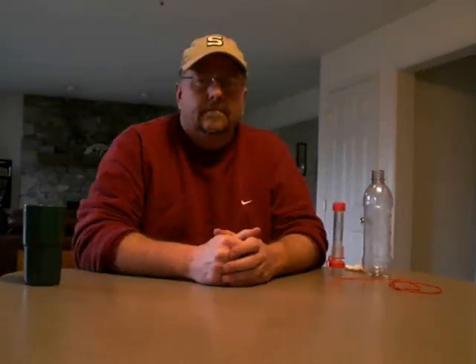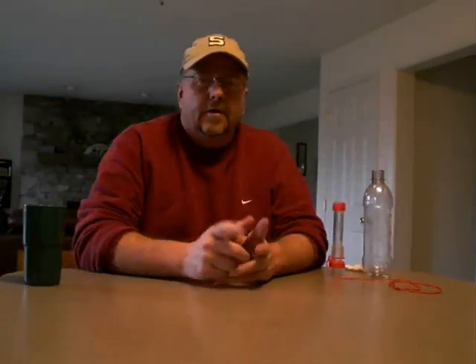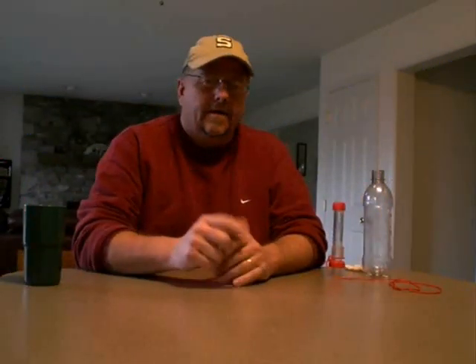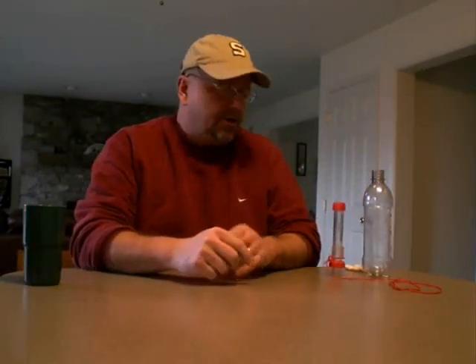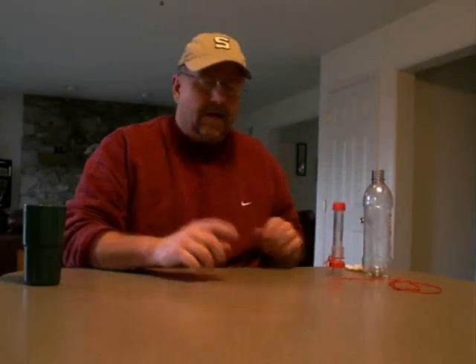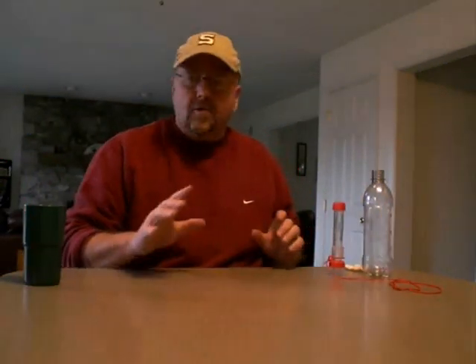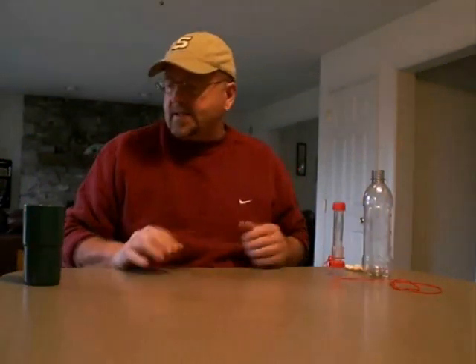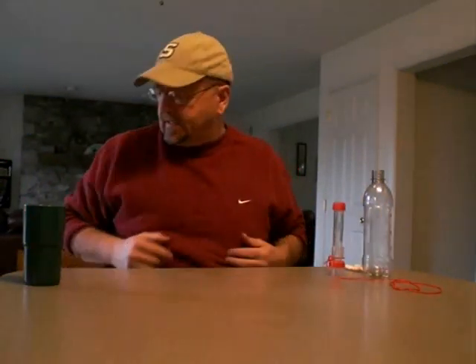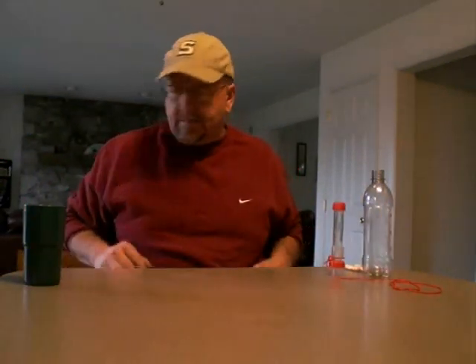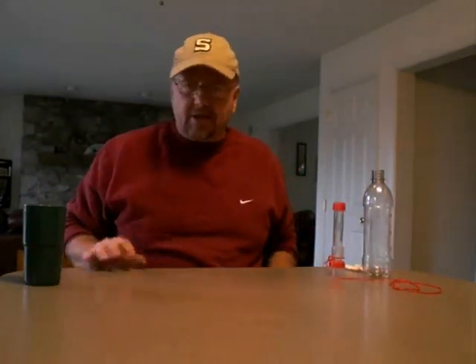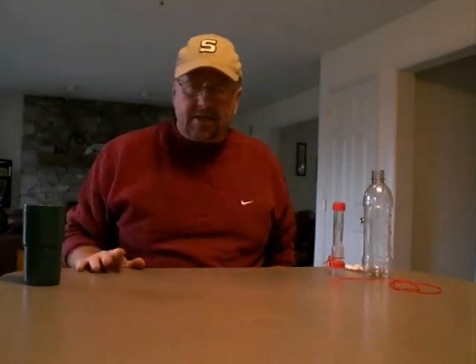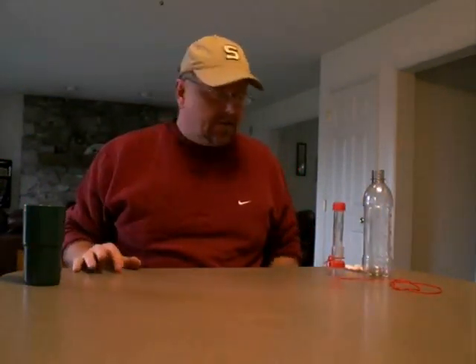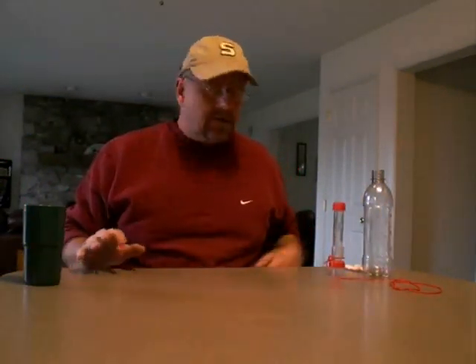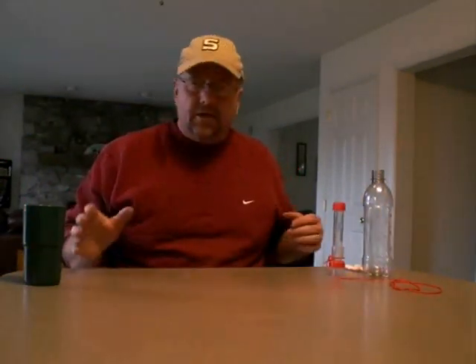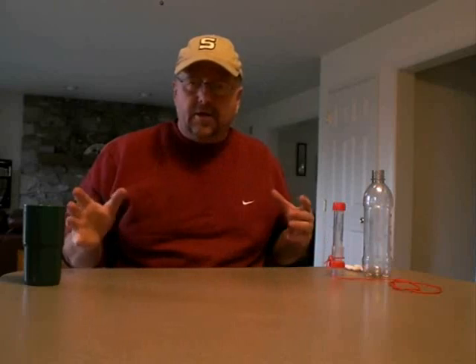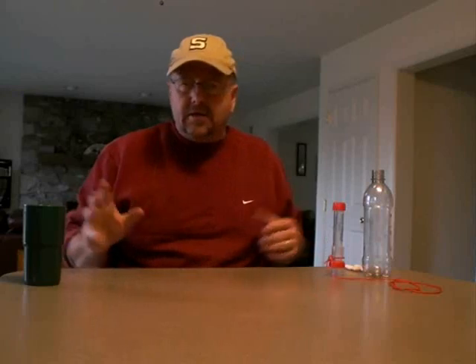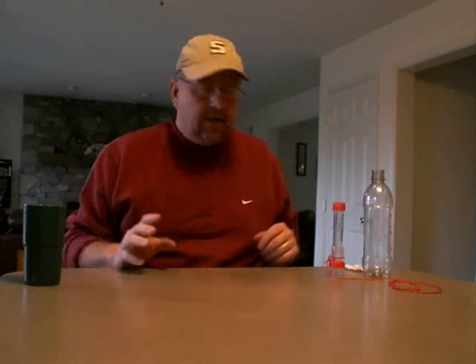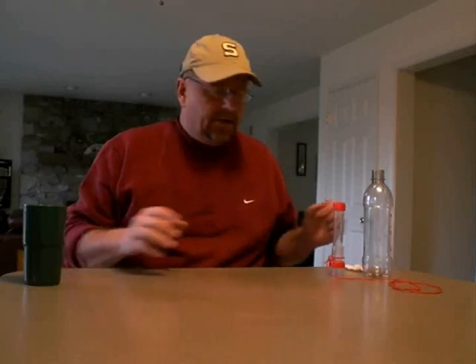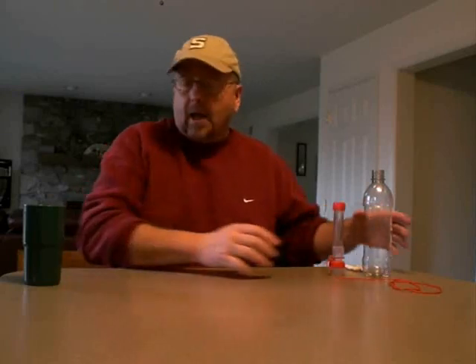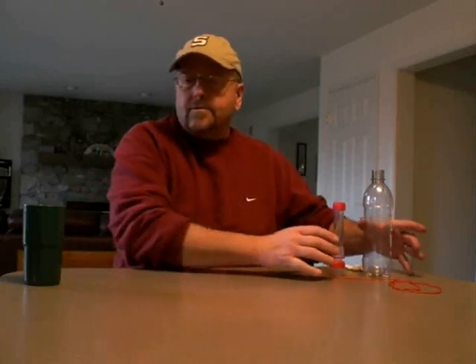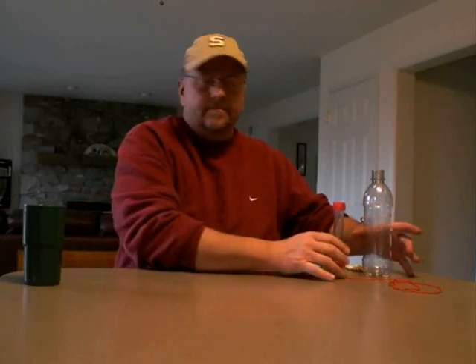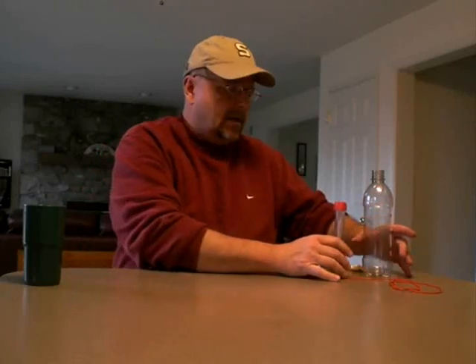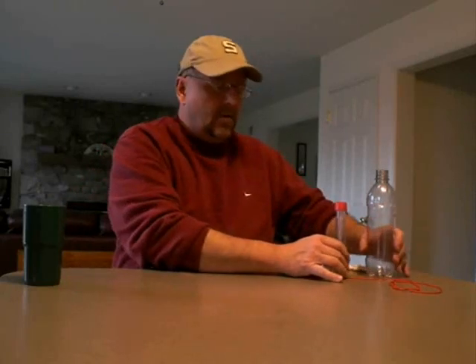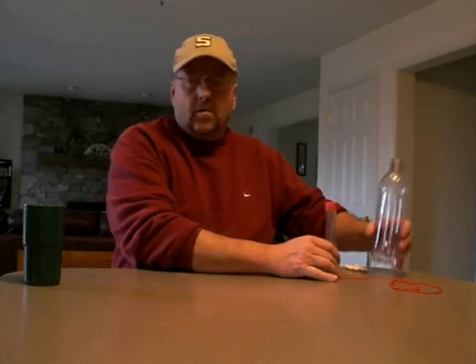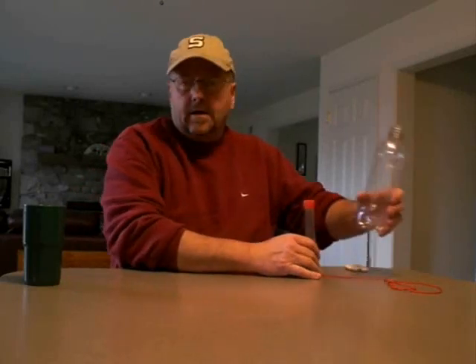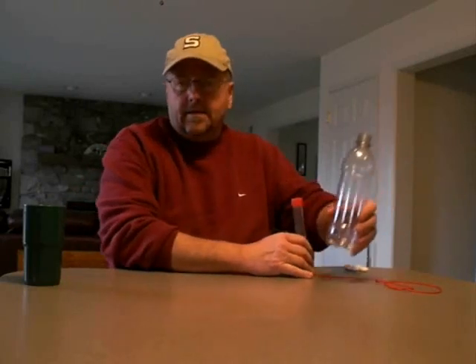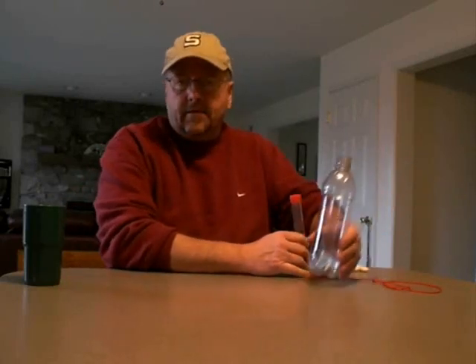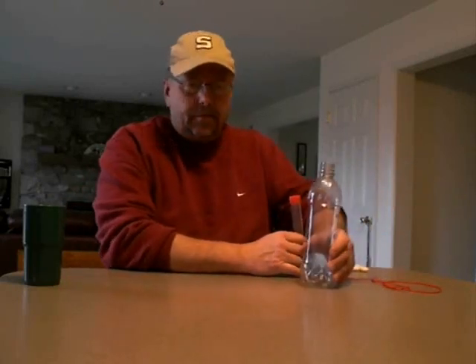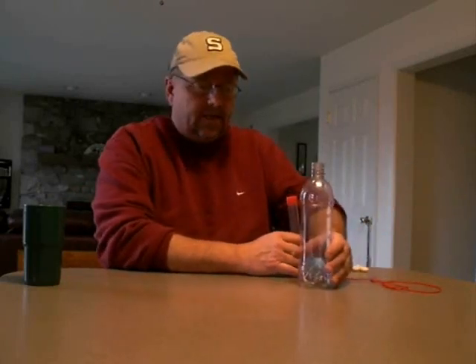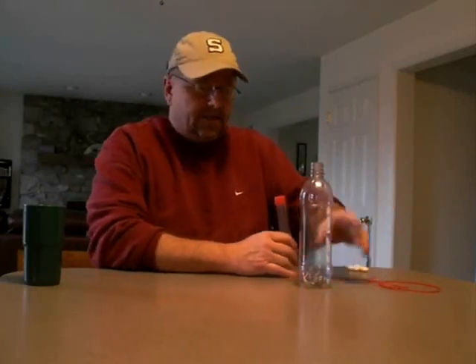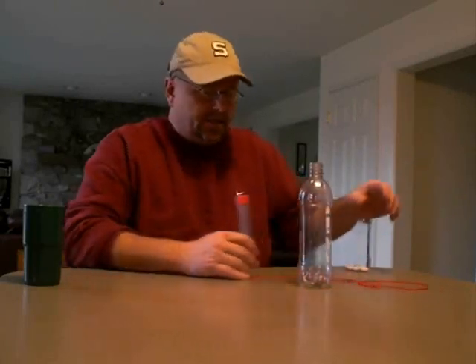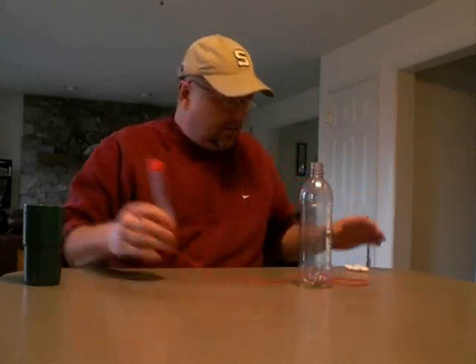I'm going to show you a couple quick science demonstrations that you can use in your classroom or different presentations that you're doing.